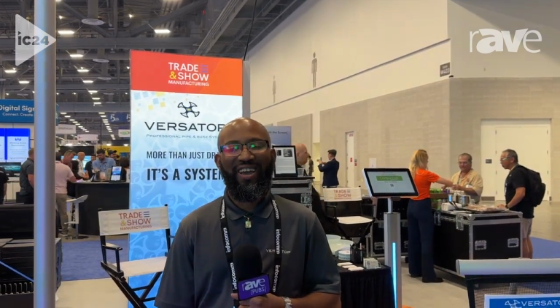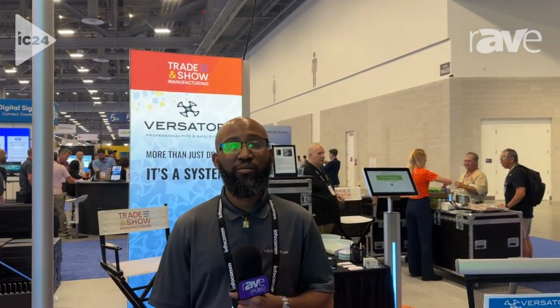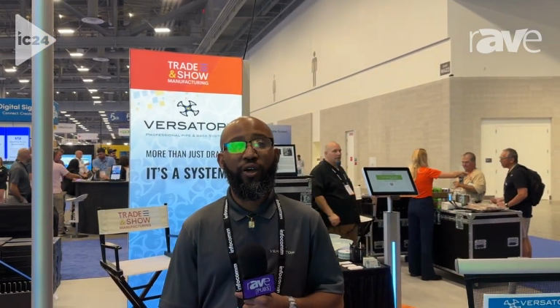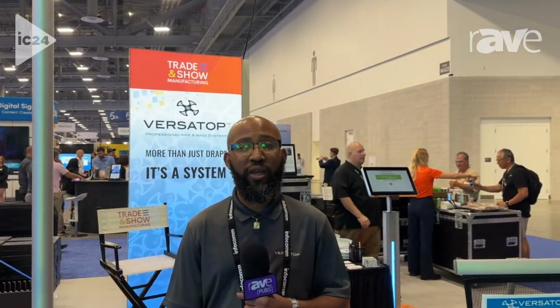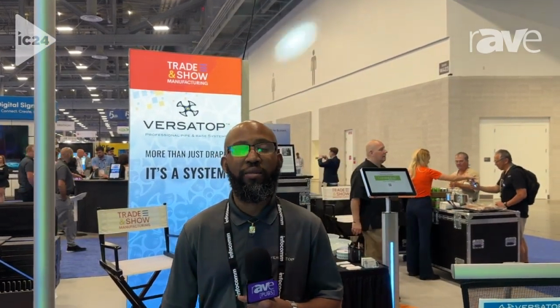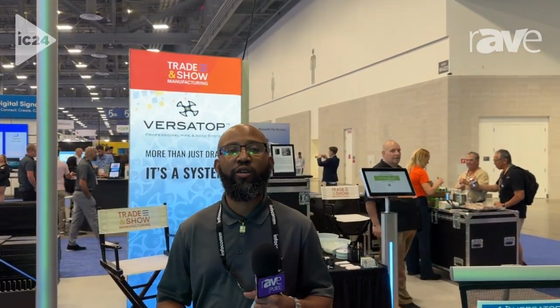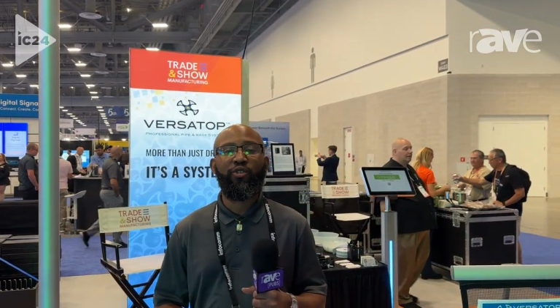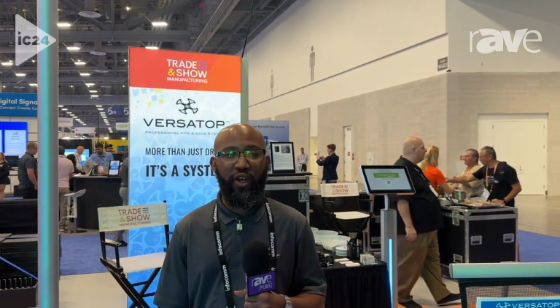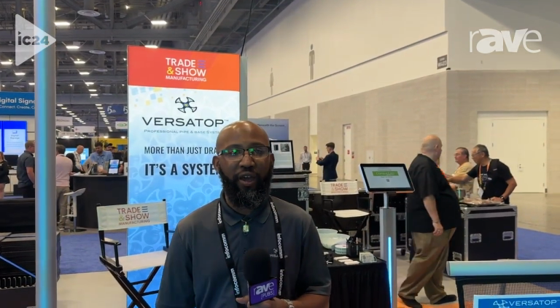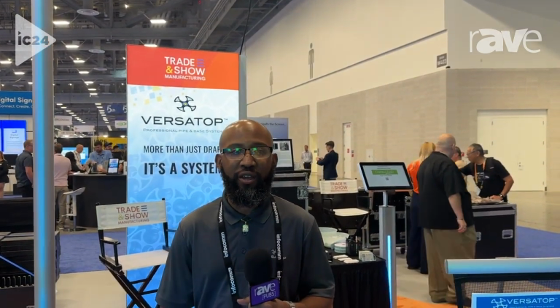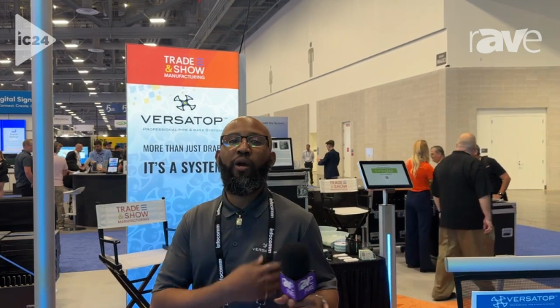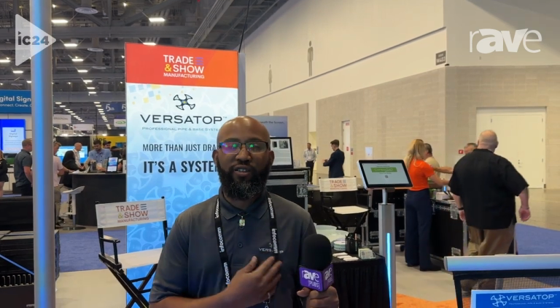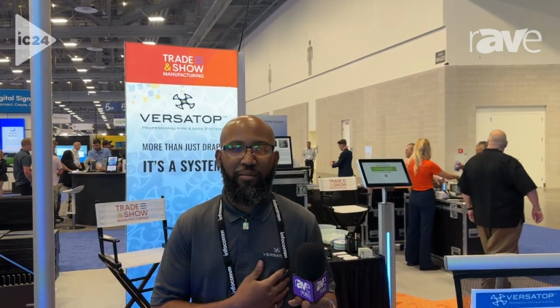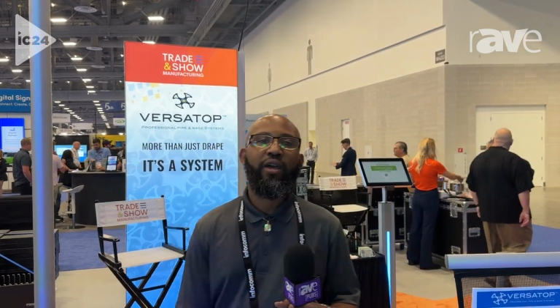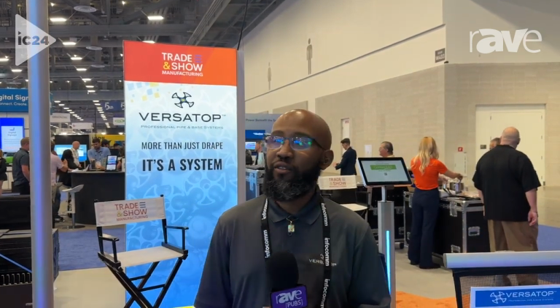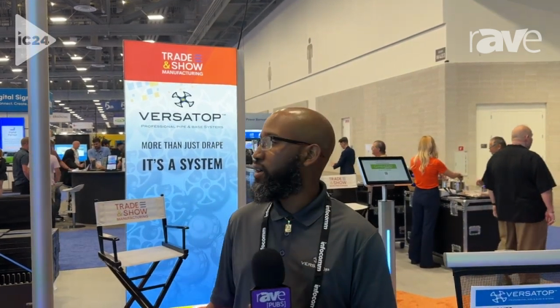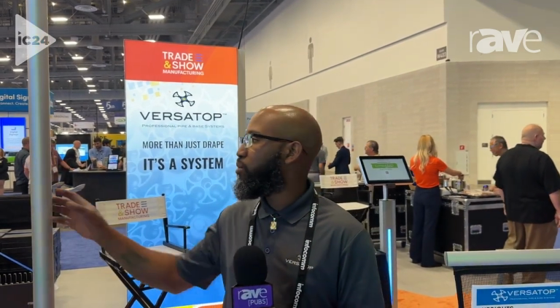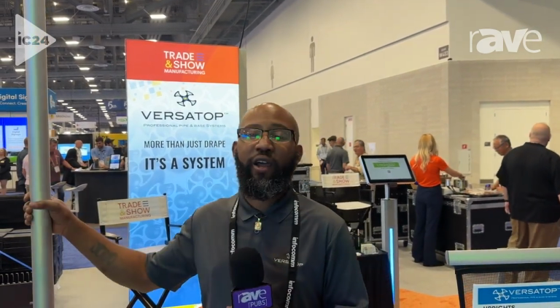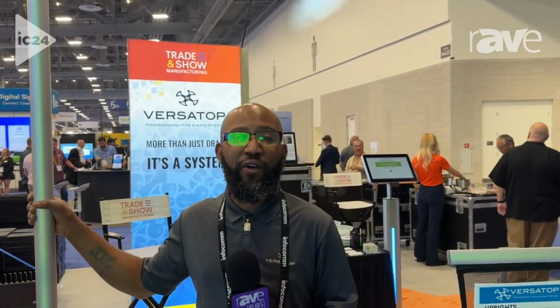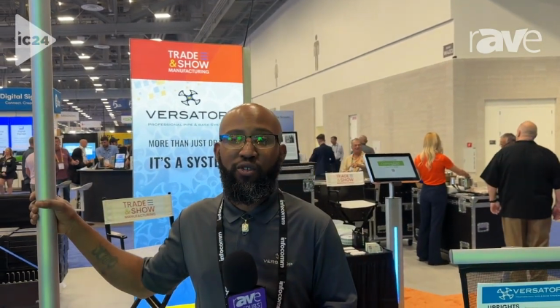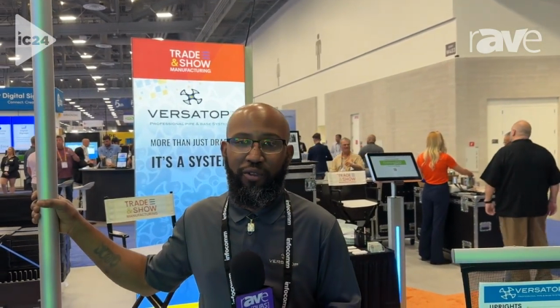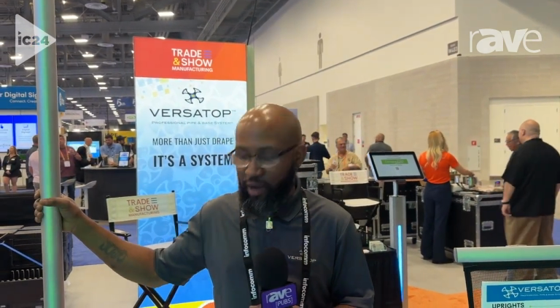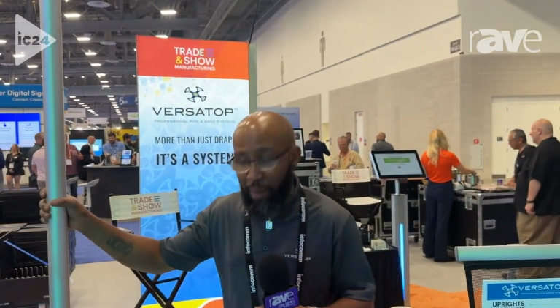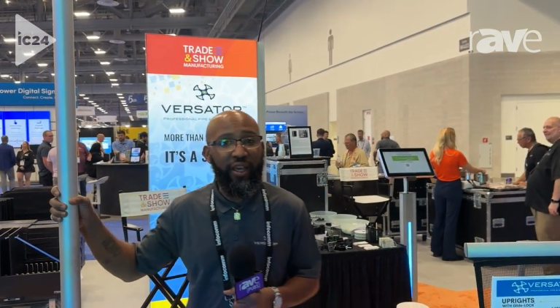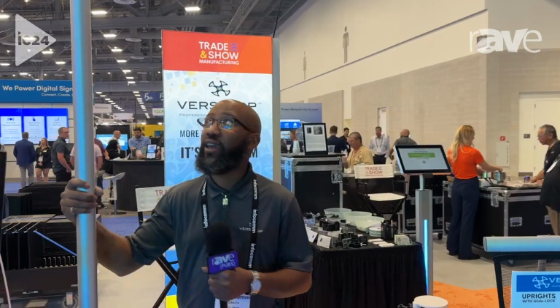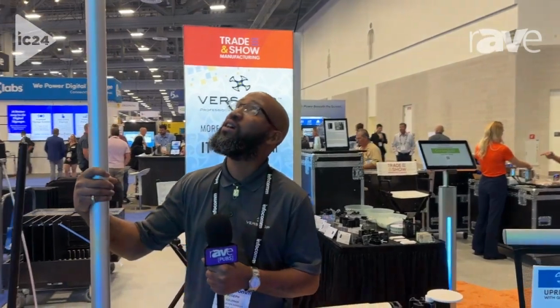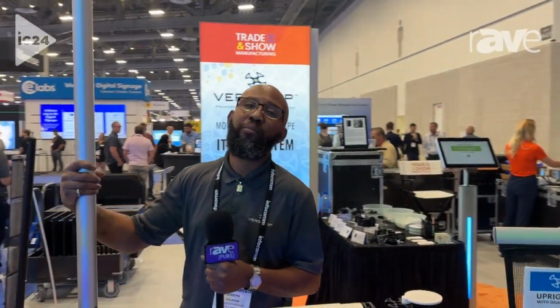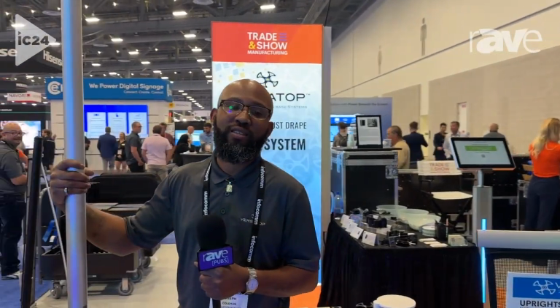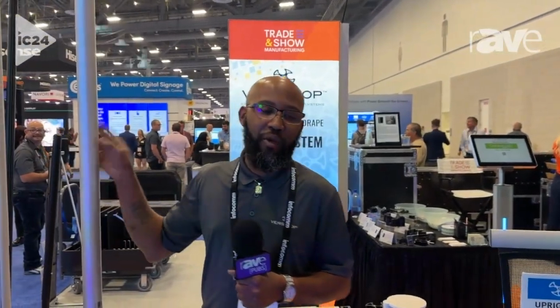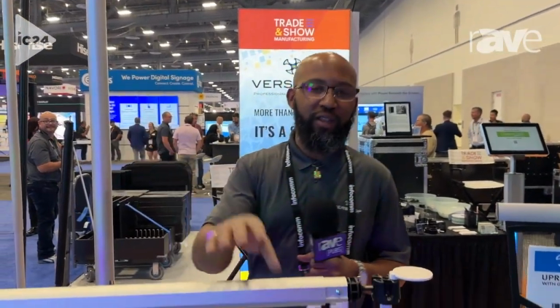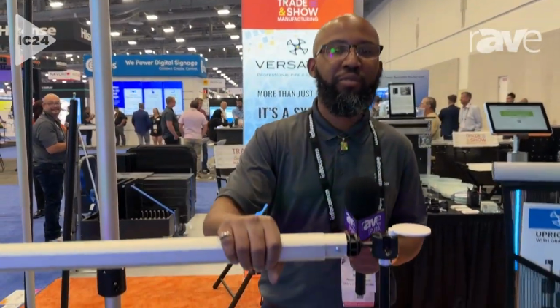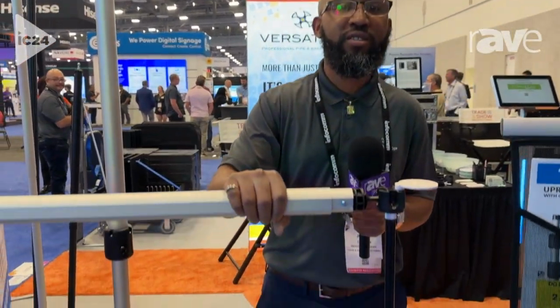Hi, I'm Joseph Coleman. I'm here from Trade and Show Manufacturing, part of Versatop Manufacturing, and we're here at Infocom 2024. My product here is uprights — uprights in drape support systems.